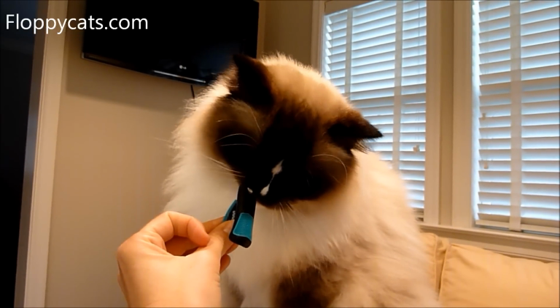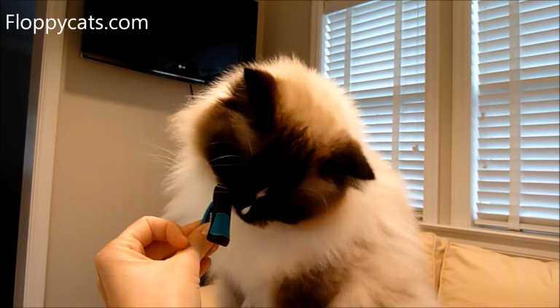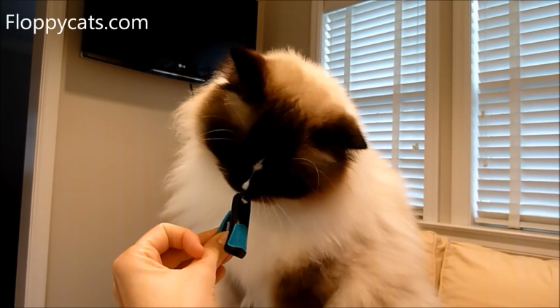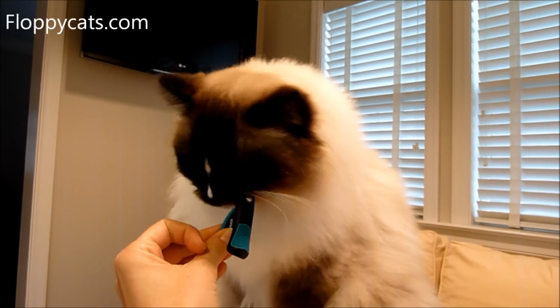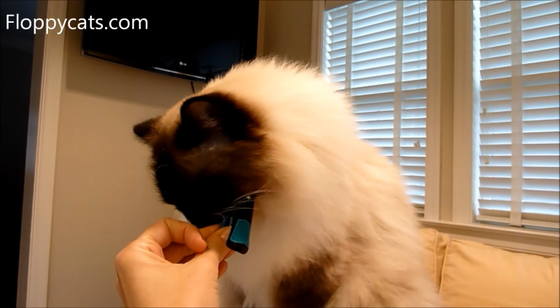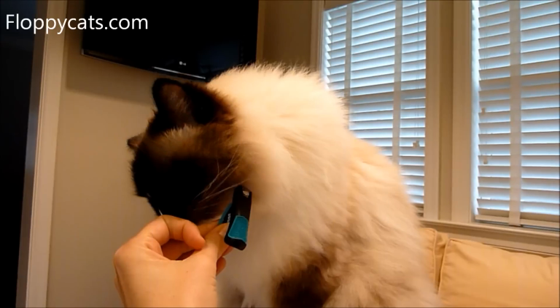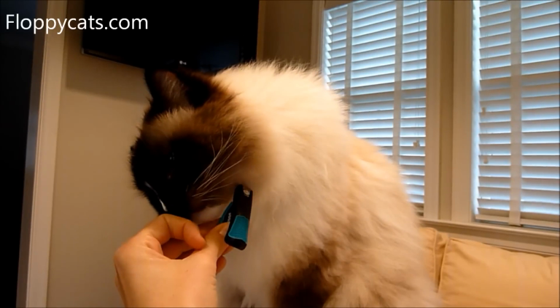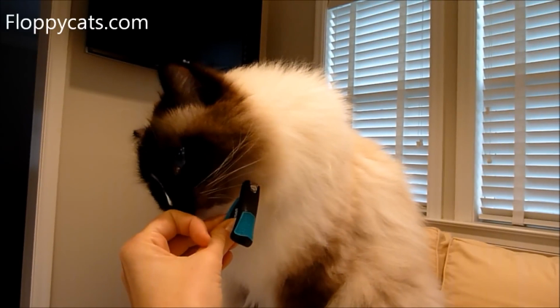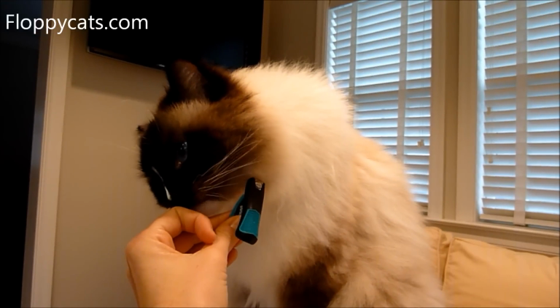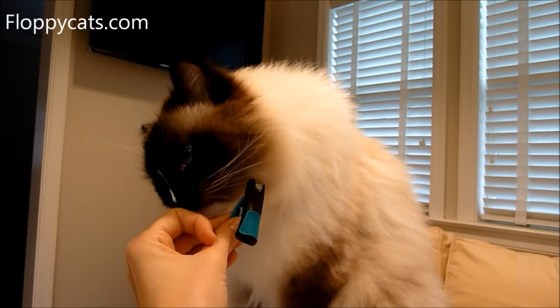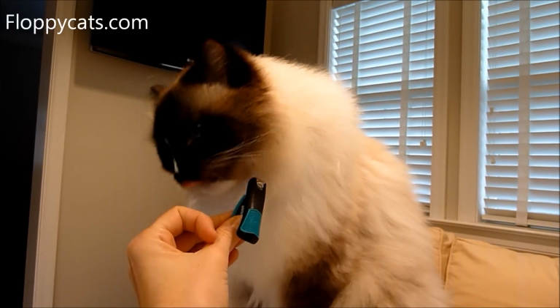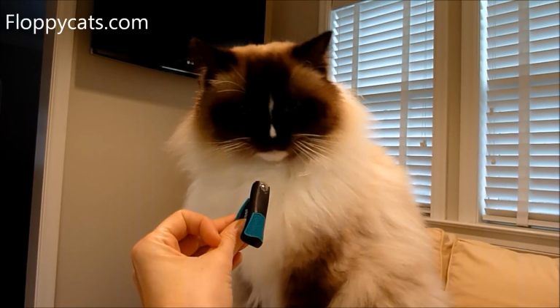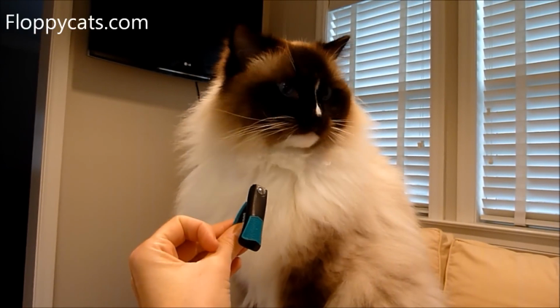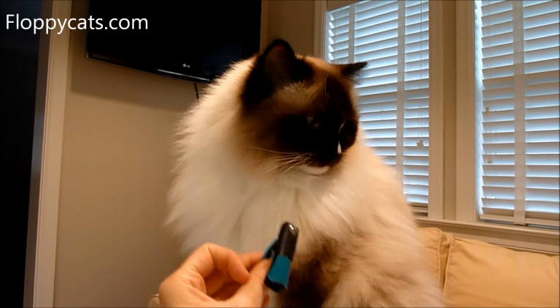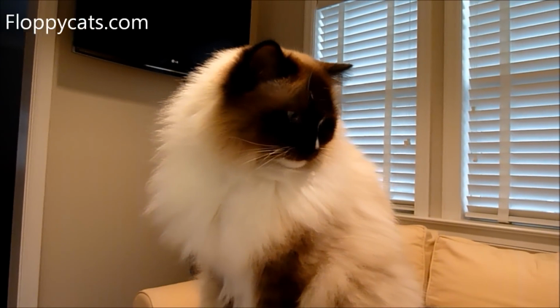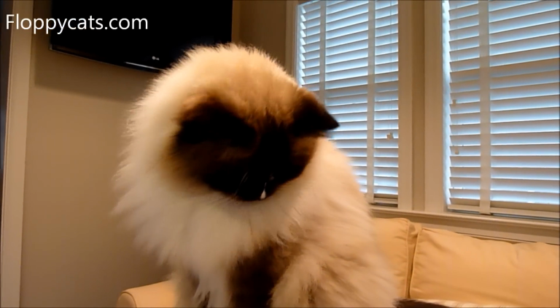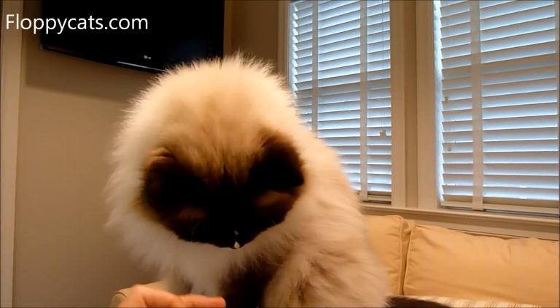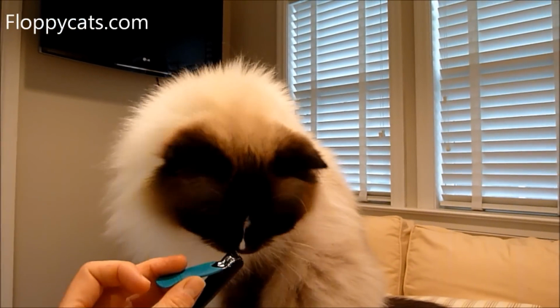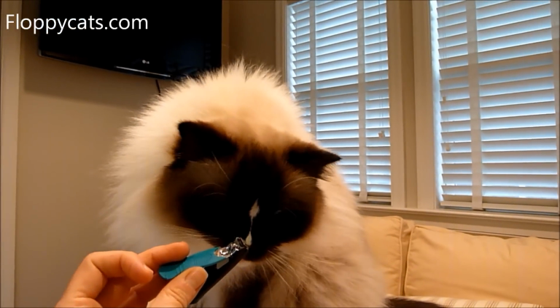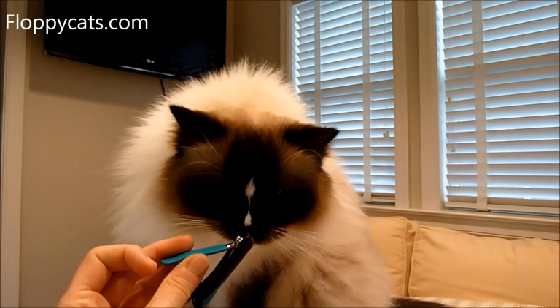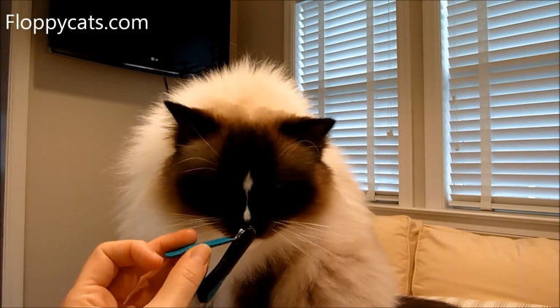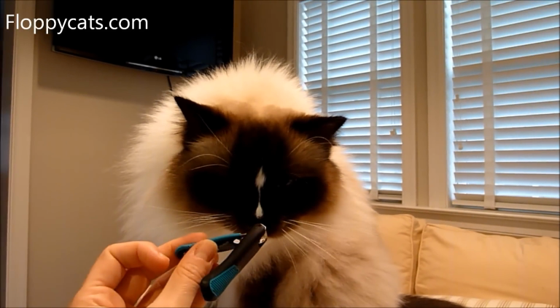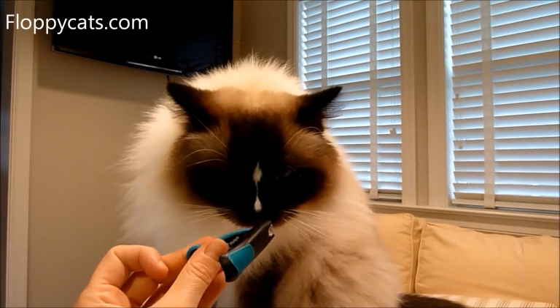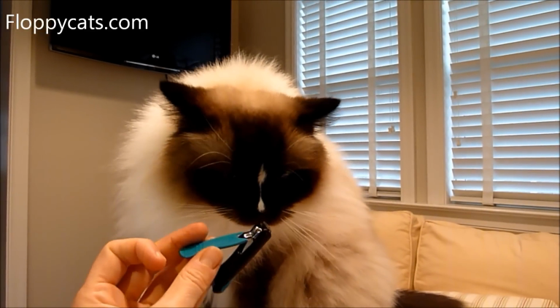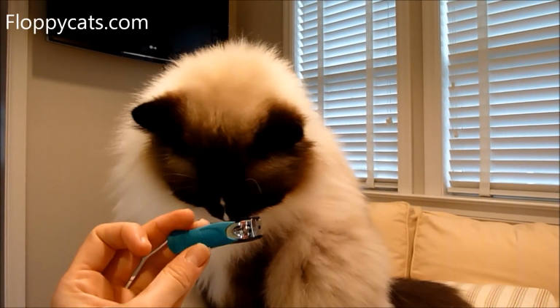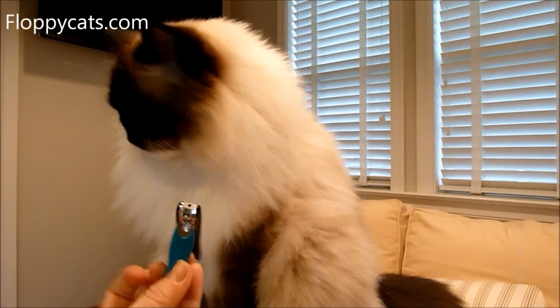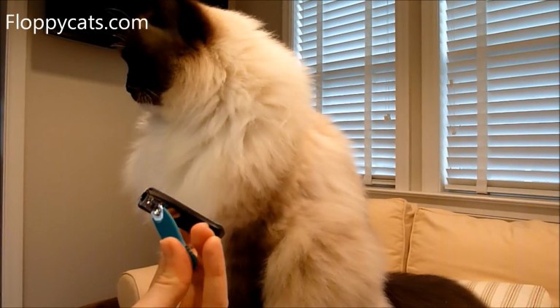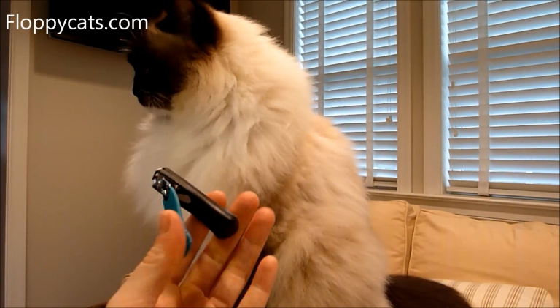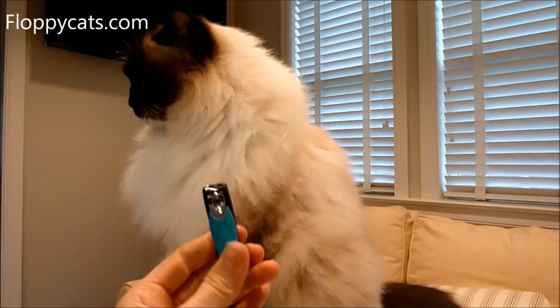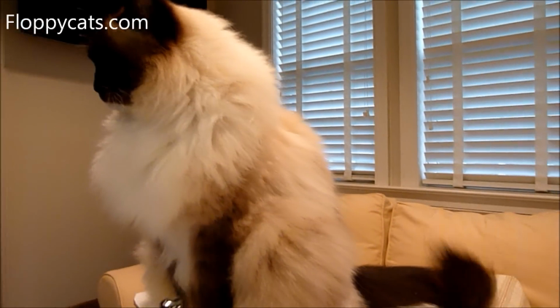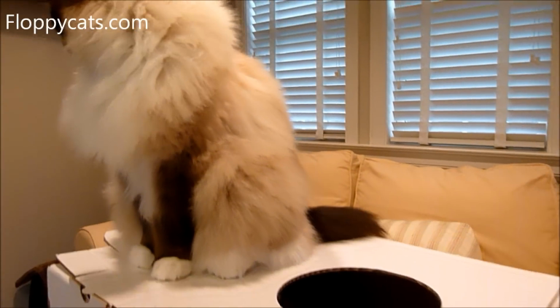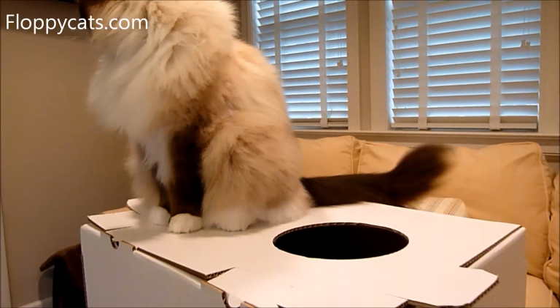His reaction to it was totally normal — not any different than how he reacts to our other nail clippers. So that was good. And it was a lot easier on me to clamp it down too.